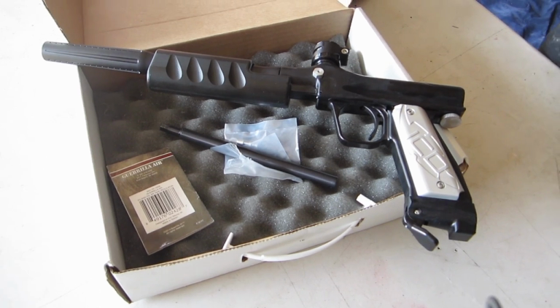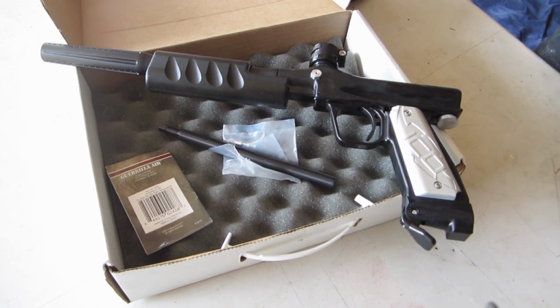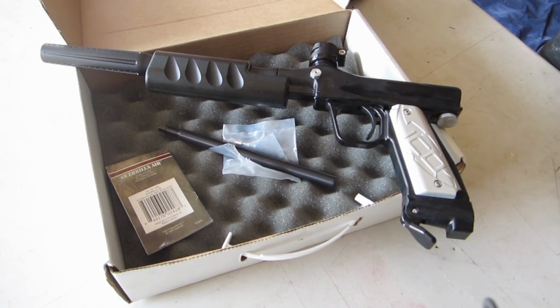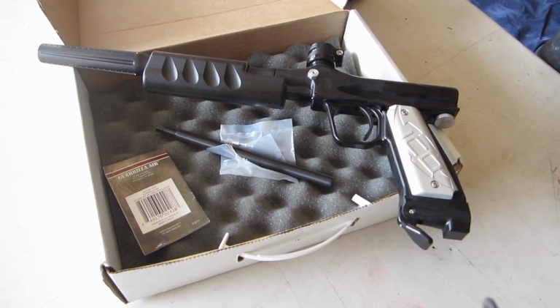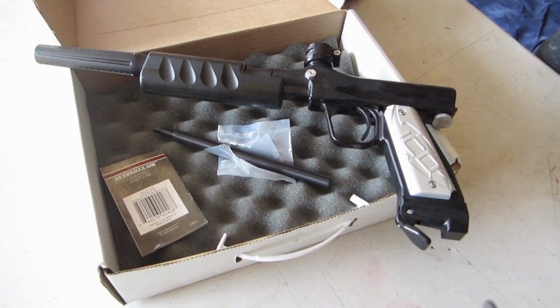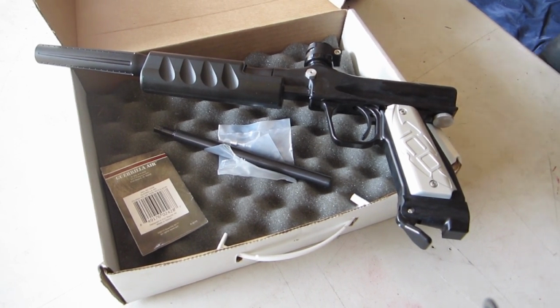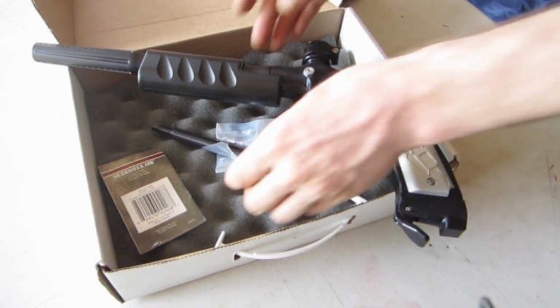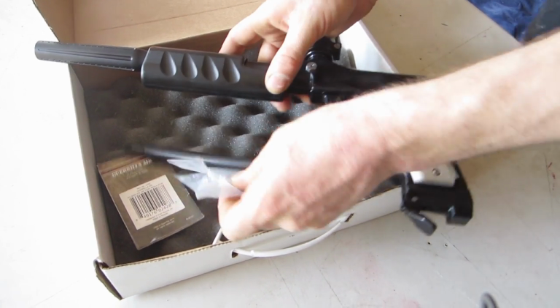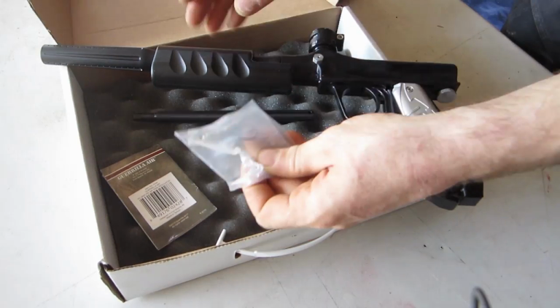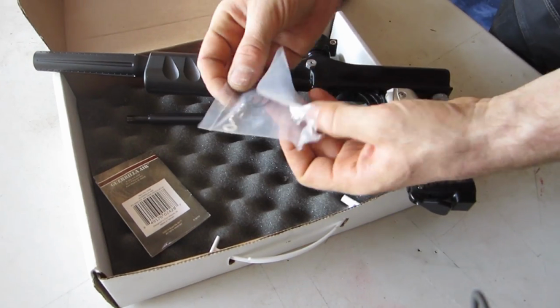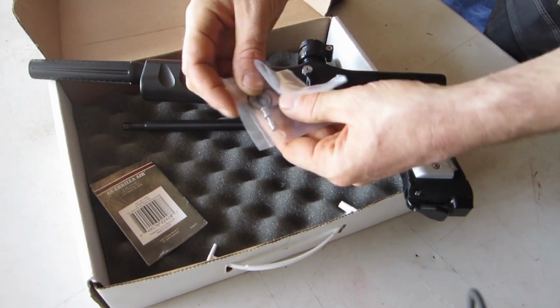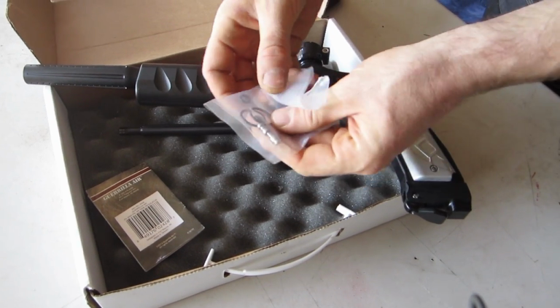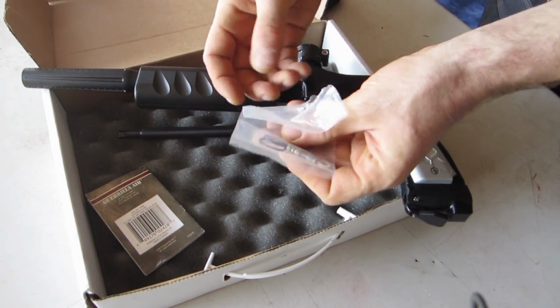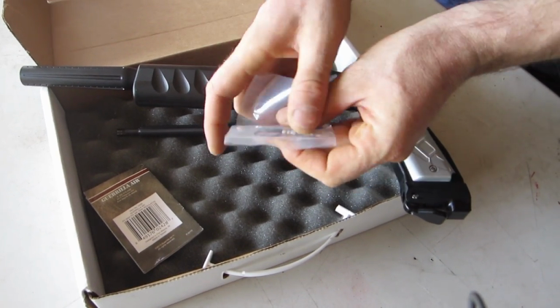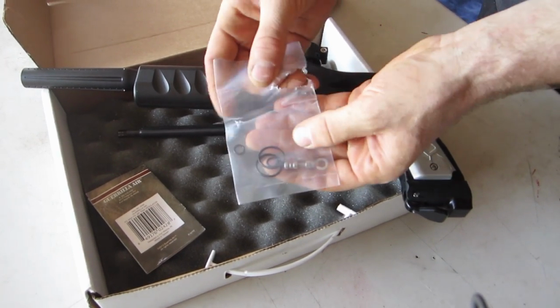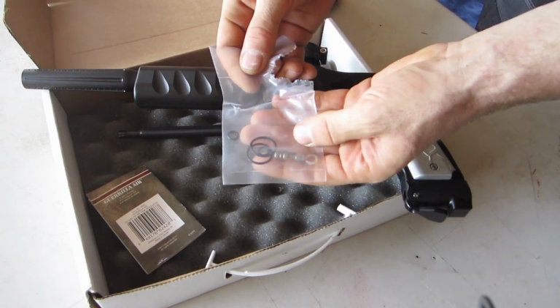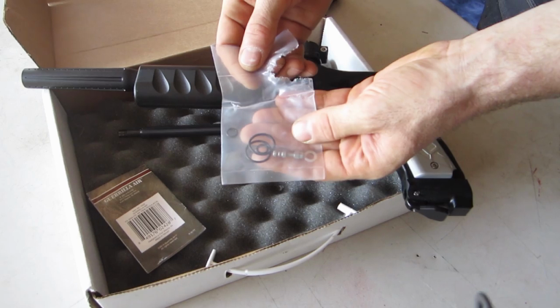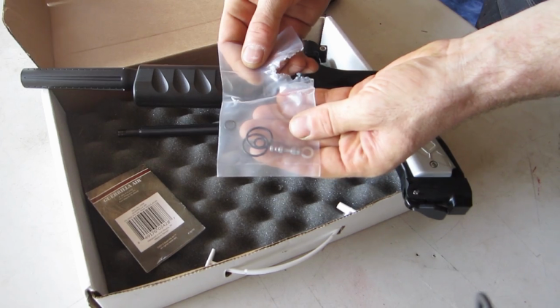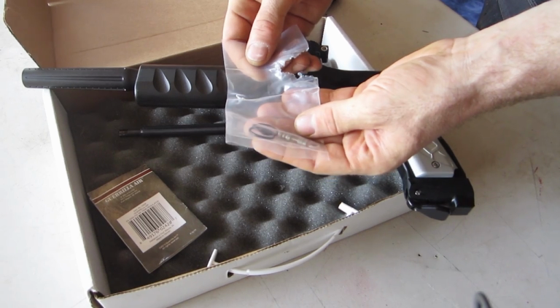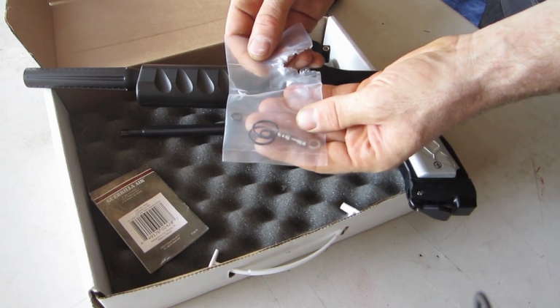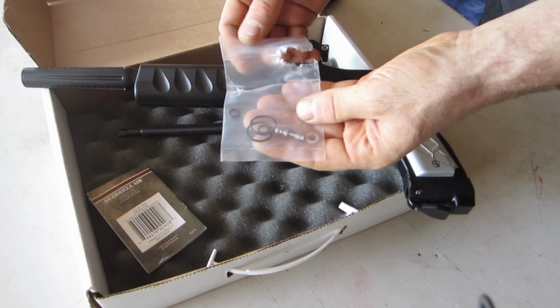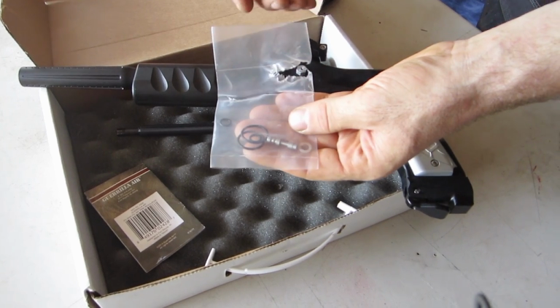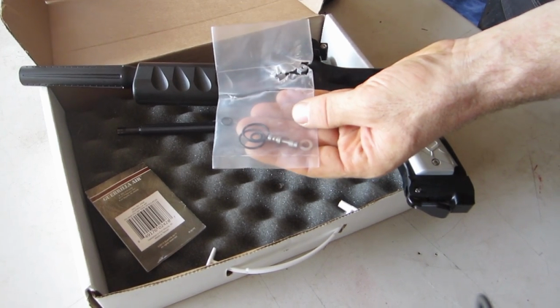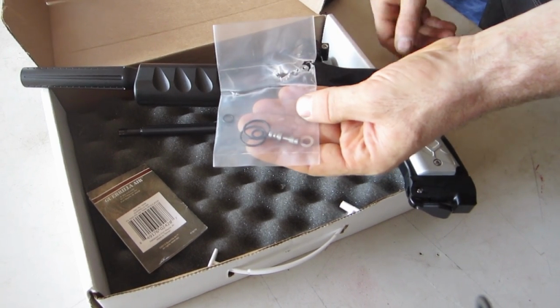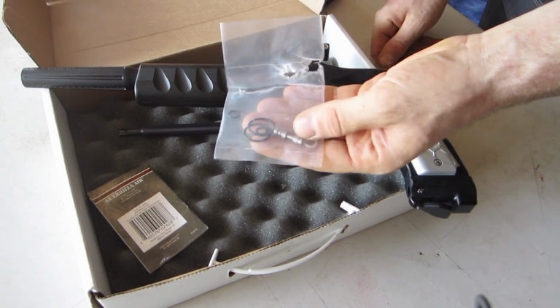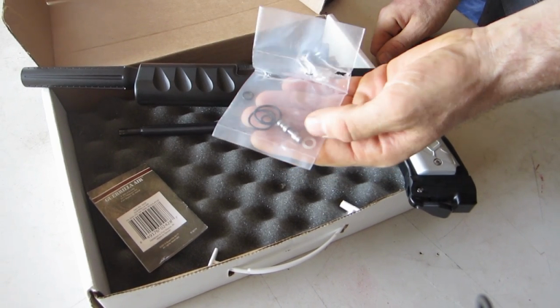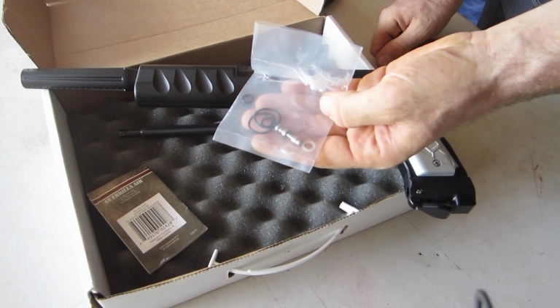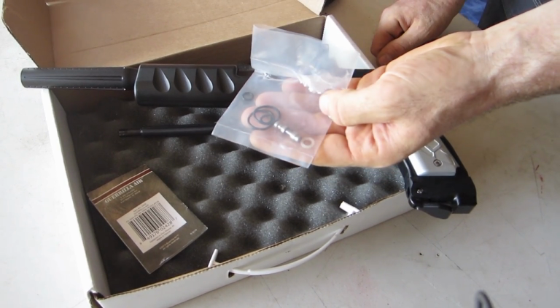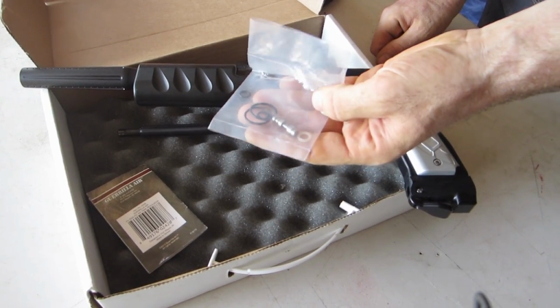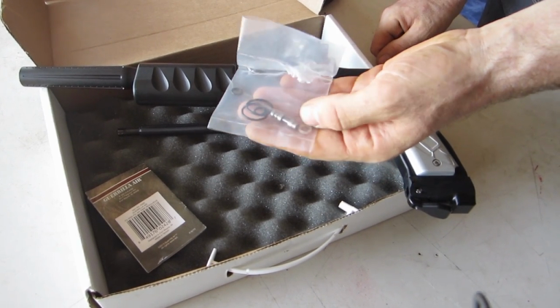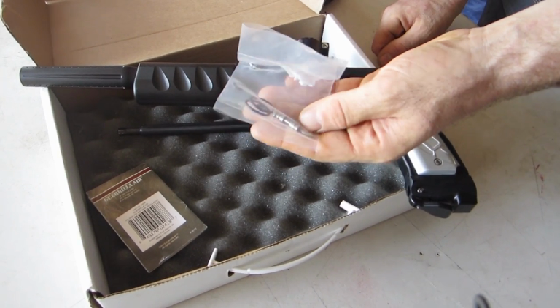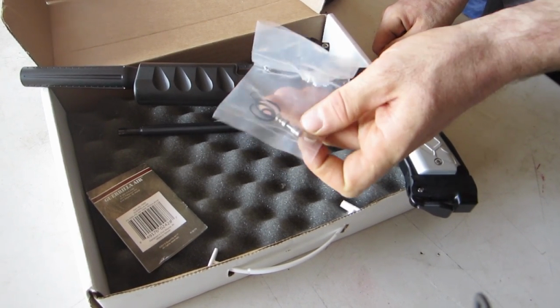They come with a spare parts kit. Also the safety has been removed from this one just for aesthetic purposes by the owner.